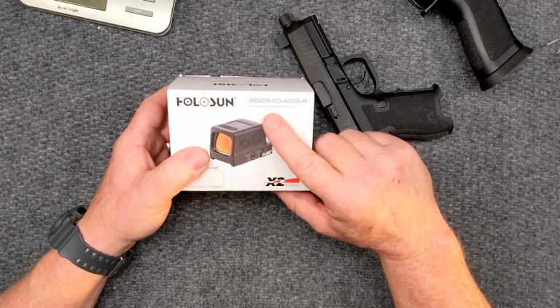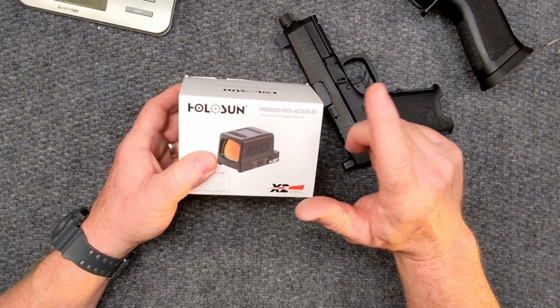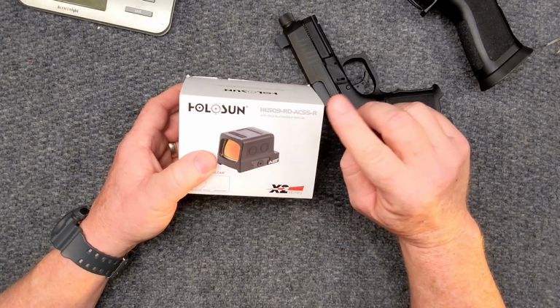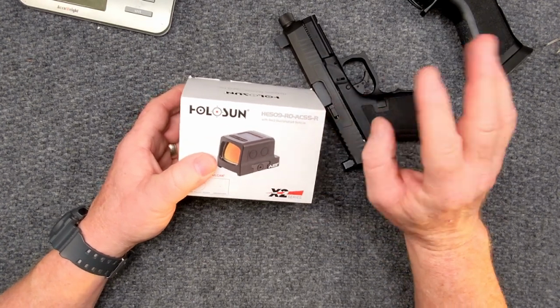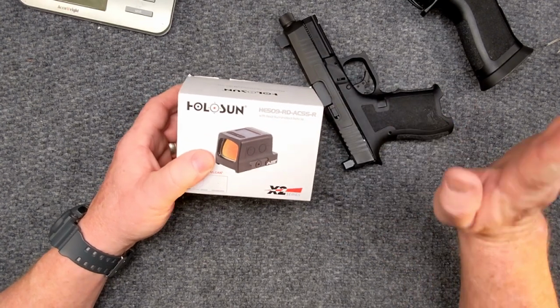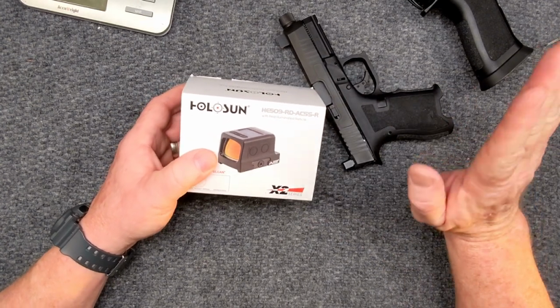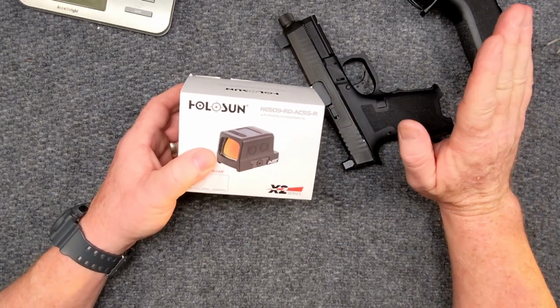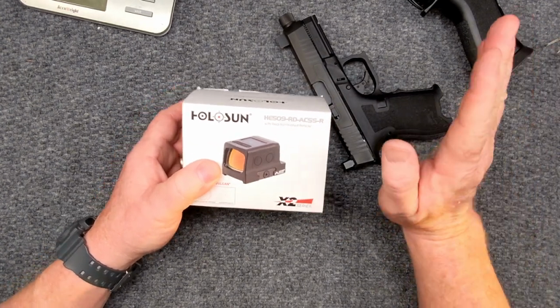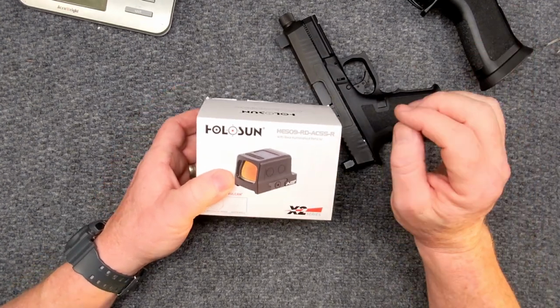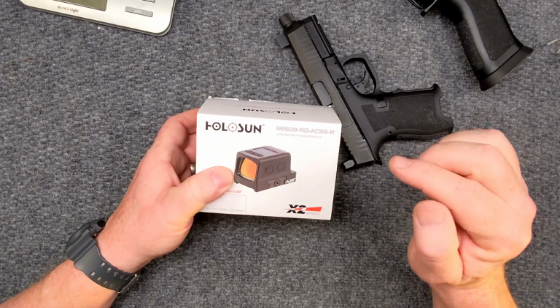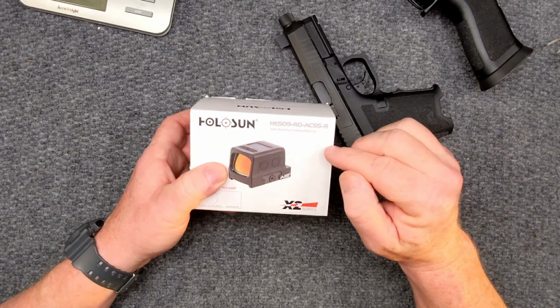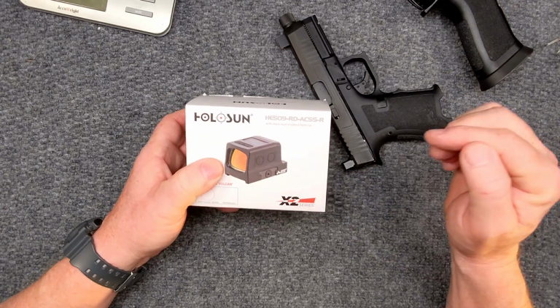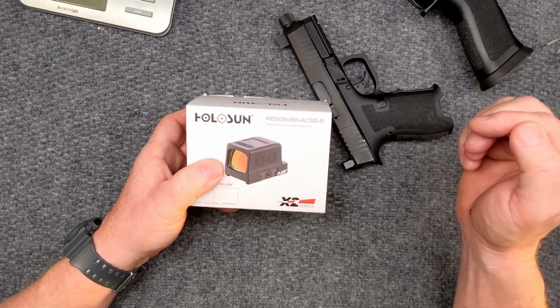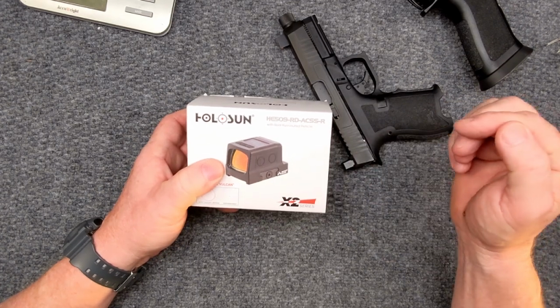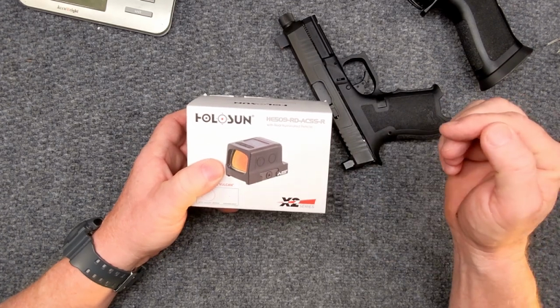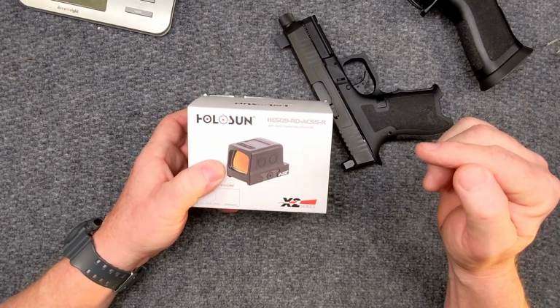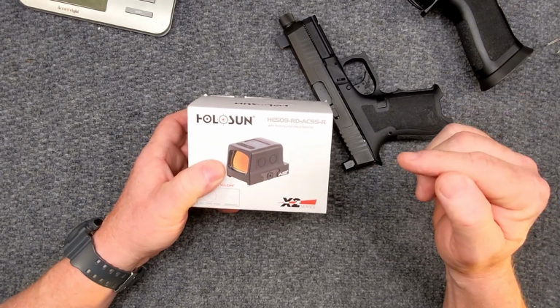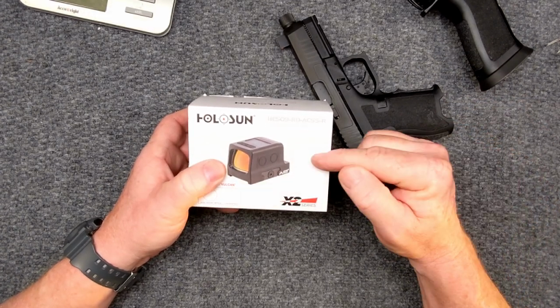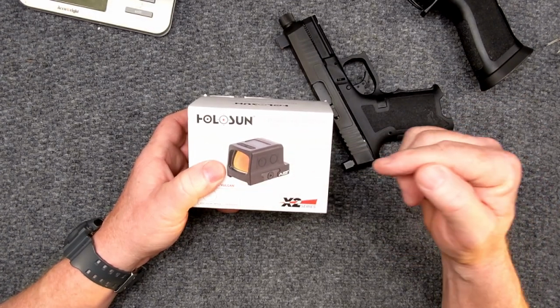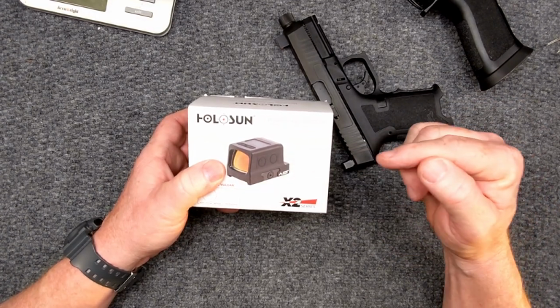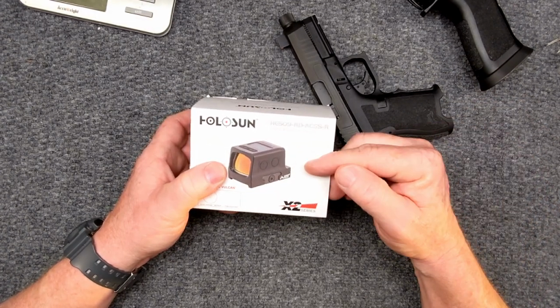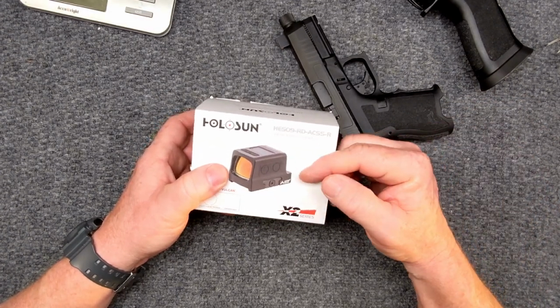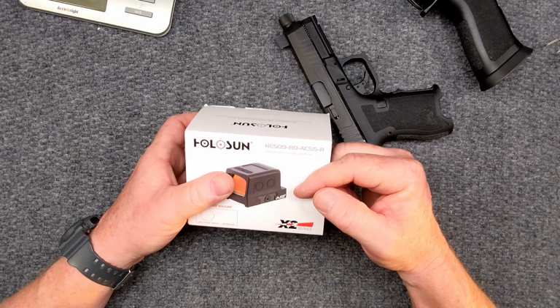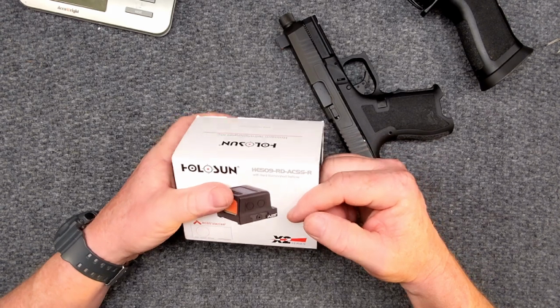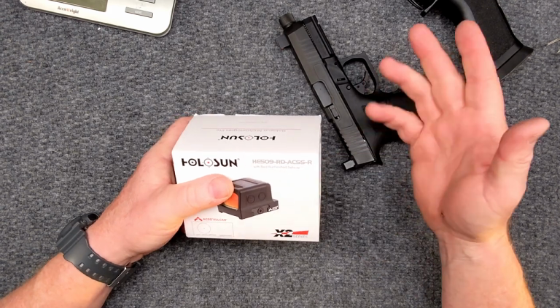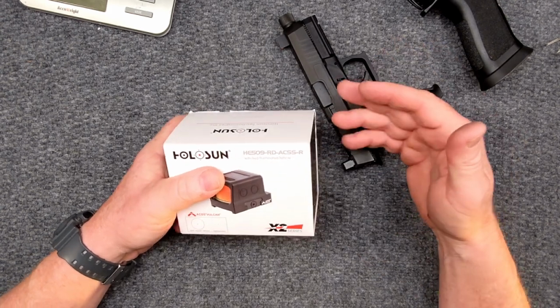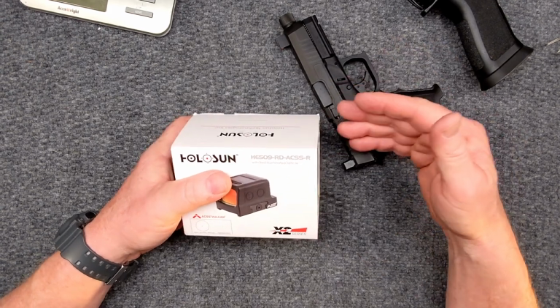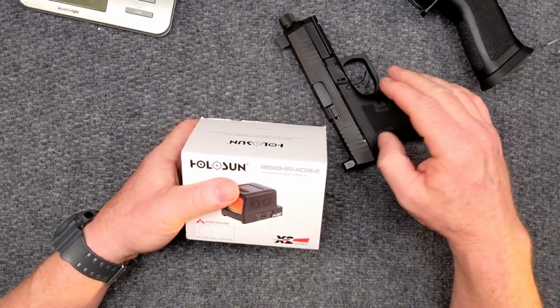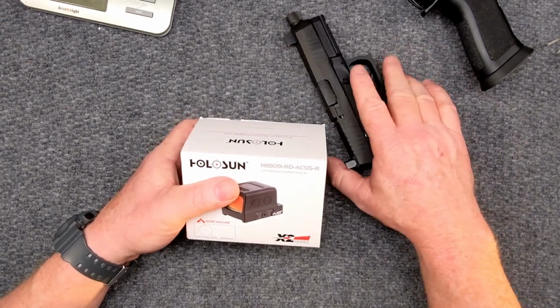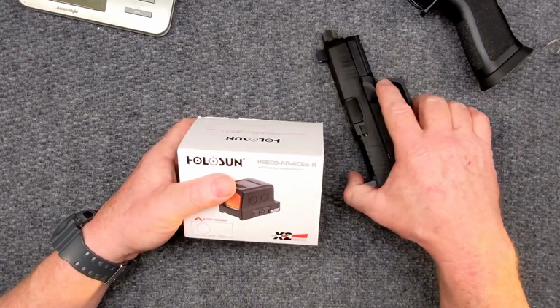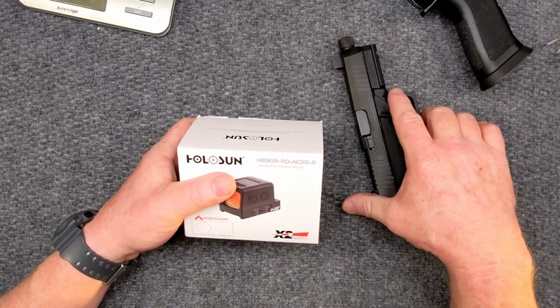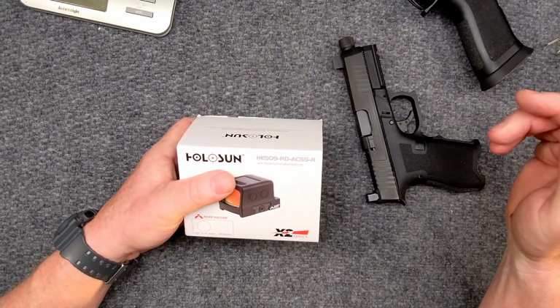So what are we talking about? We're talking about this guy right here. This is the ACSS Vulcan with the reticle — that is the name of the reticle — from Holosun. This is the HE509 with the red ACSS R. Let me just tell you guys right up front: these things are $450. Is it worth it? You've got to be the judge because you have to gauge what you're willing to spend on a red dot.